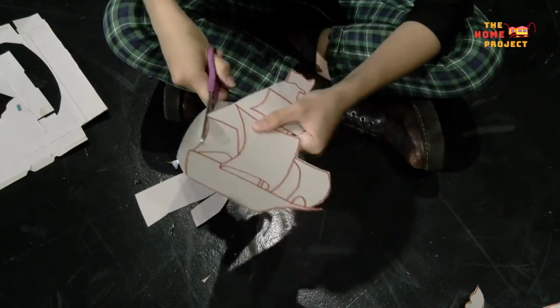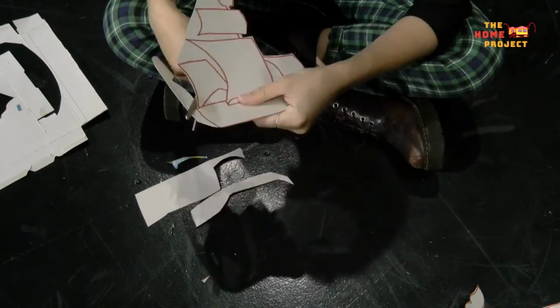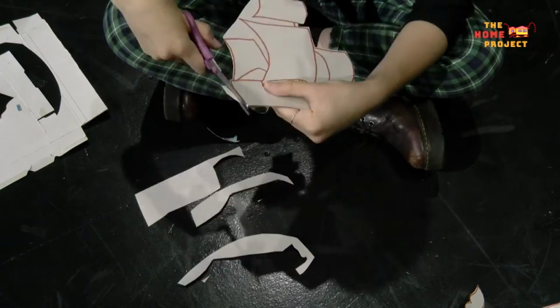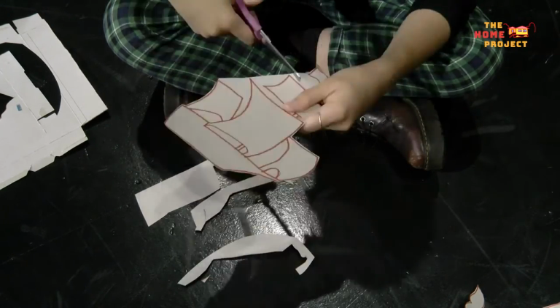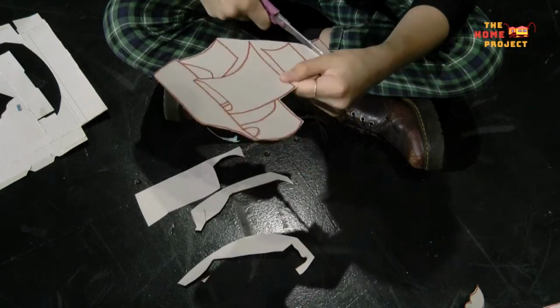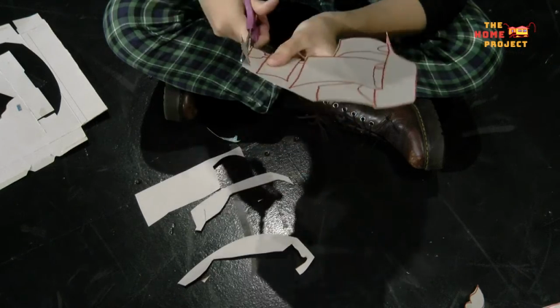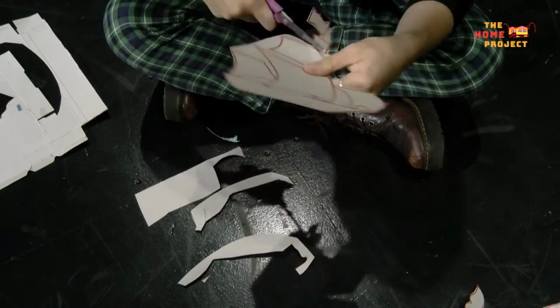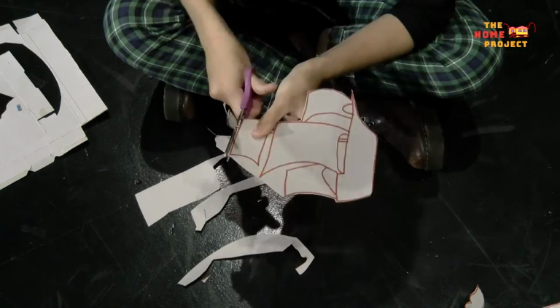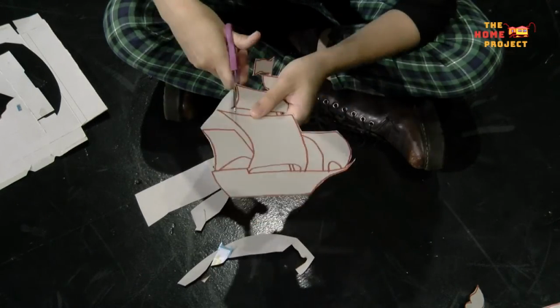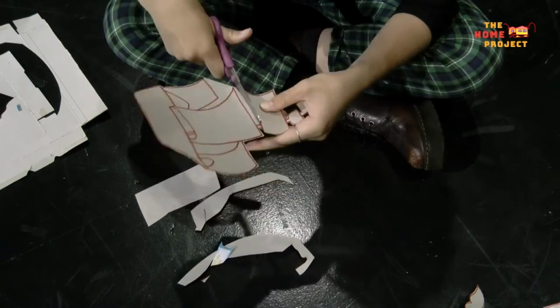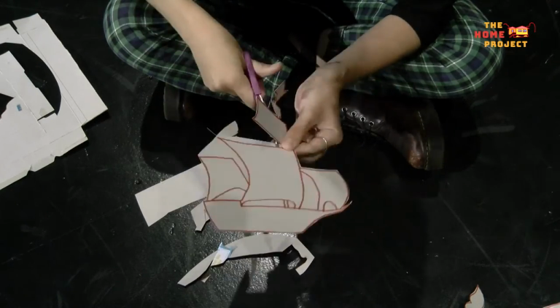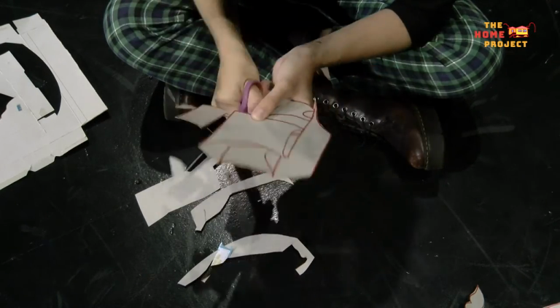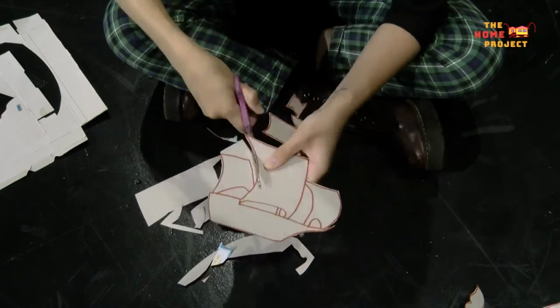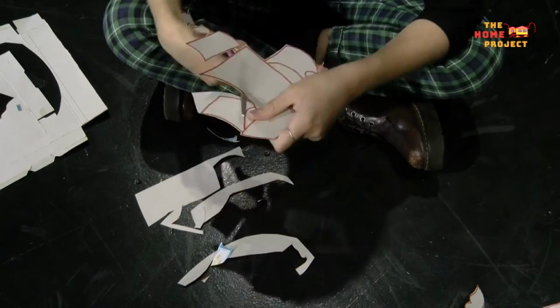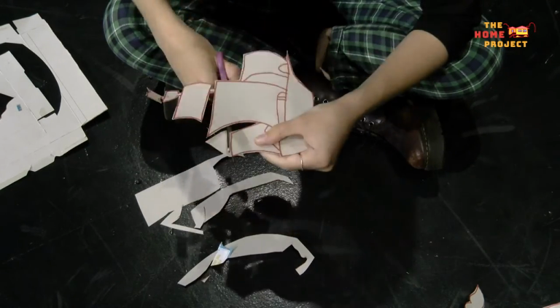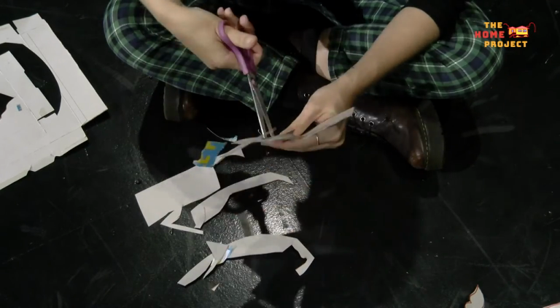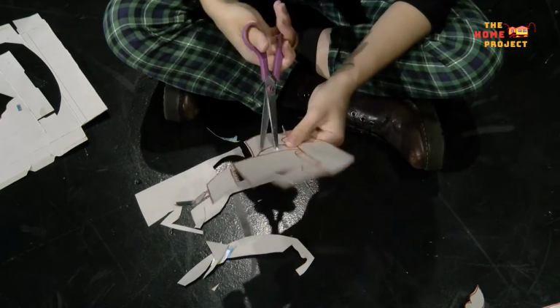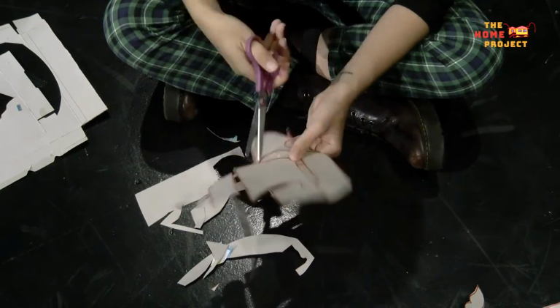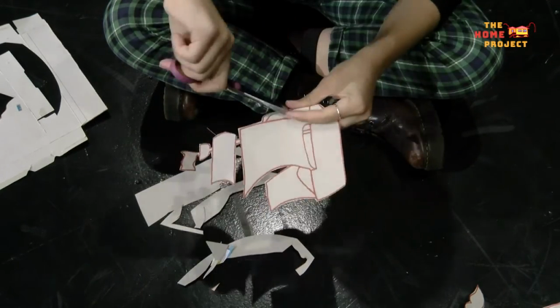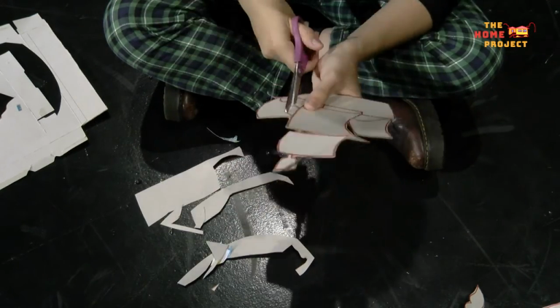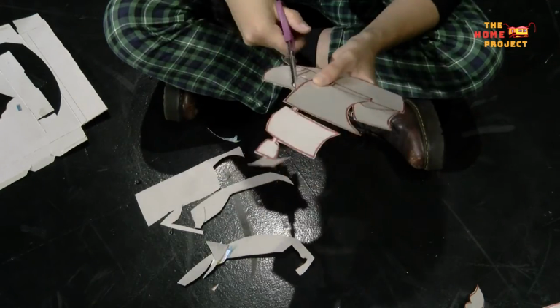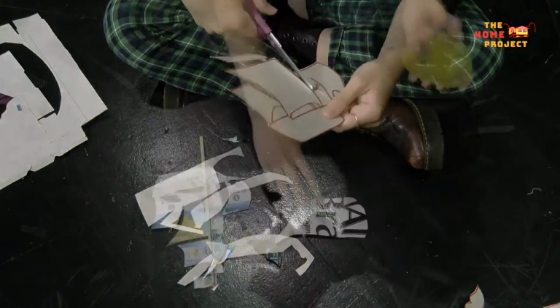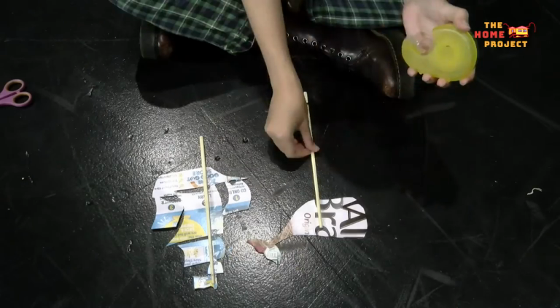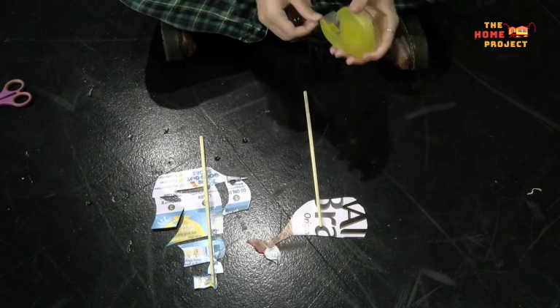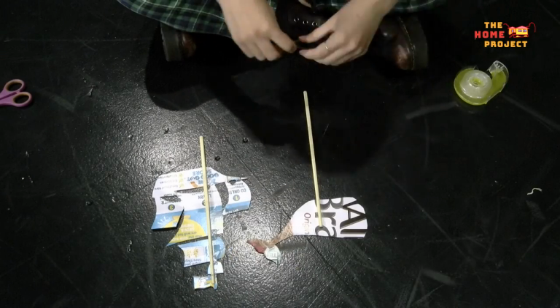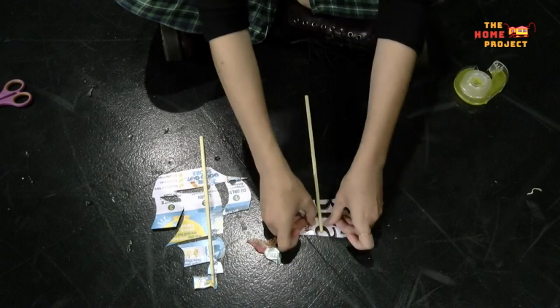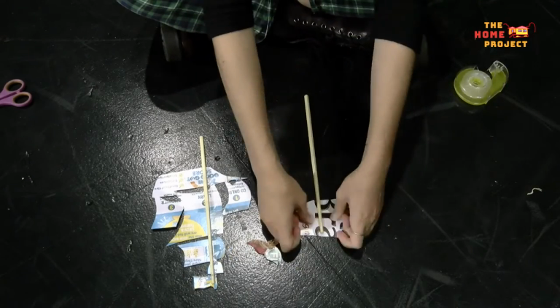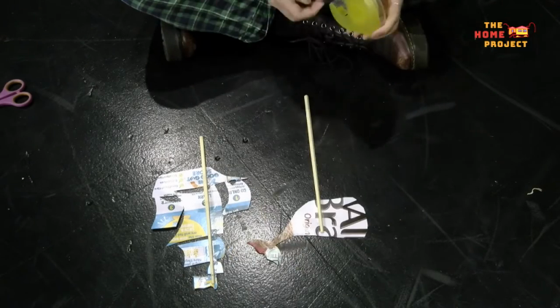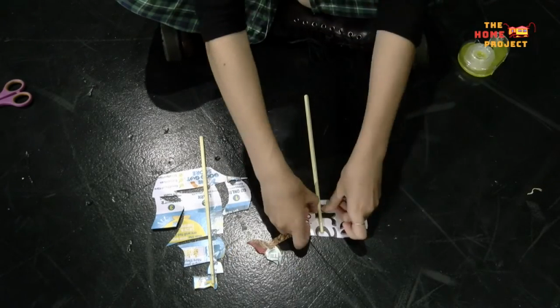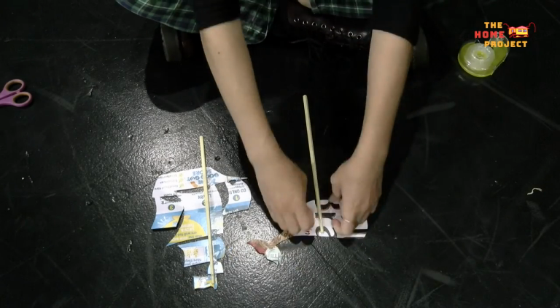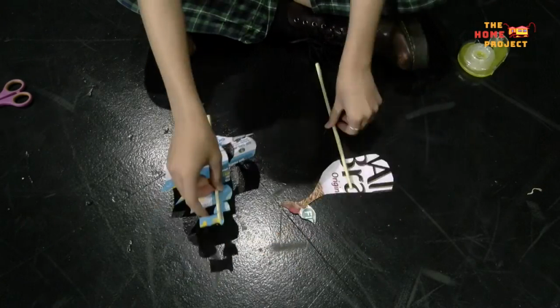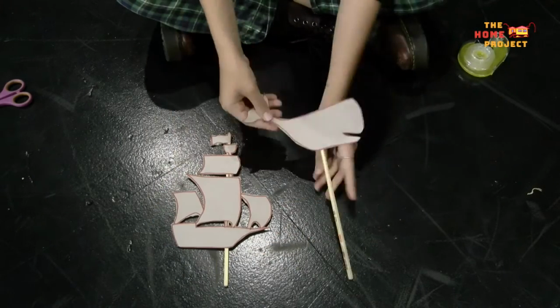Maybe you'll draw the outline of characters, buildings, or vehicles — it's up to you. But once you've finished, cut them out and sticky tape the chopsticks onto the back of your puppets, like this.